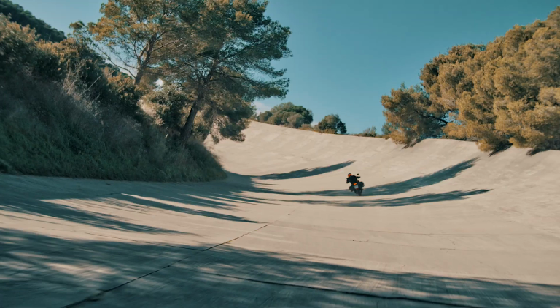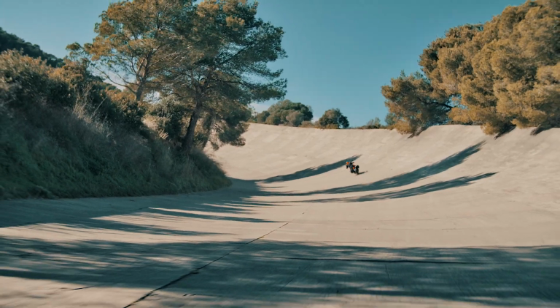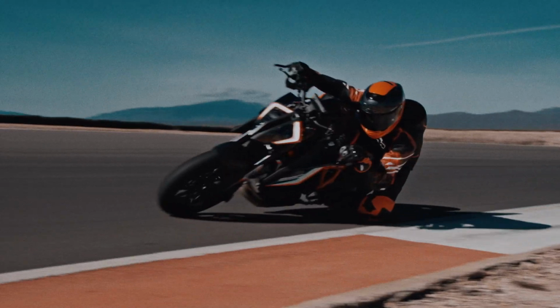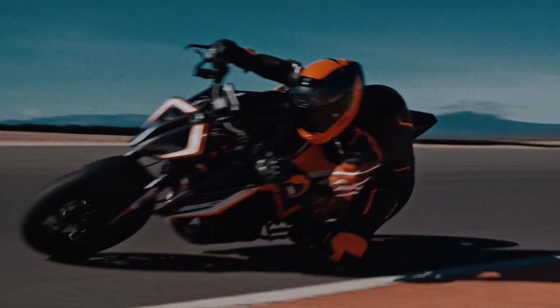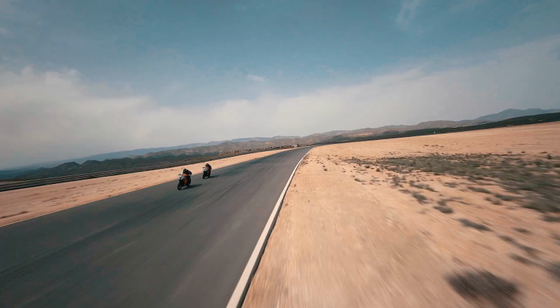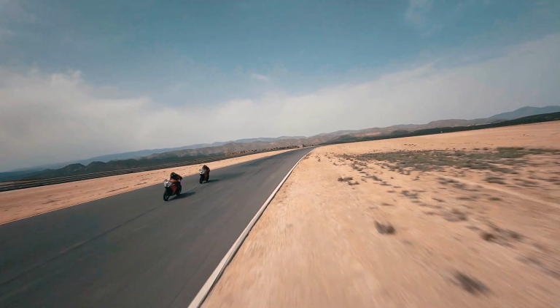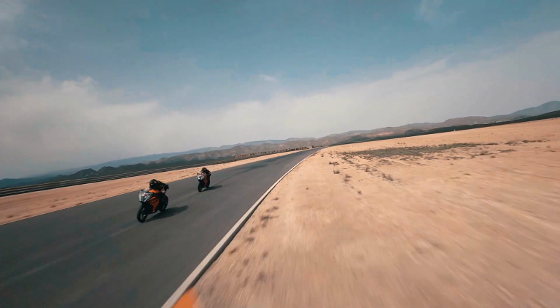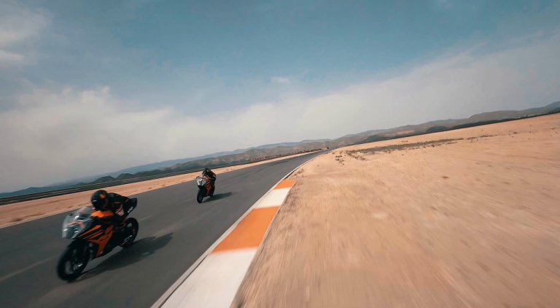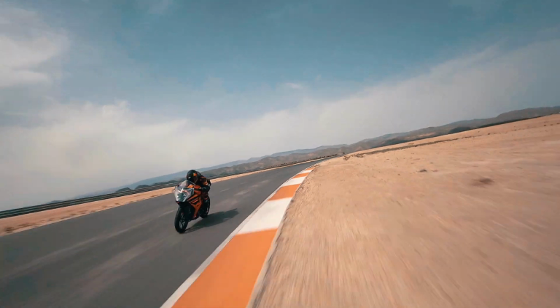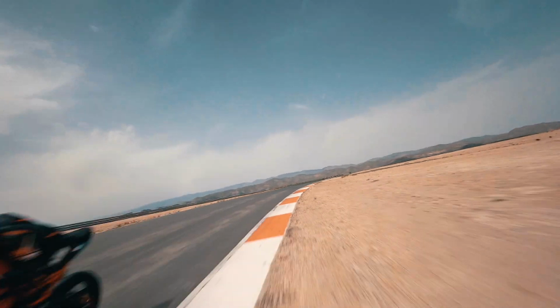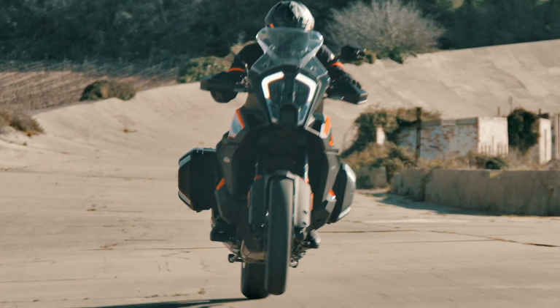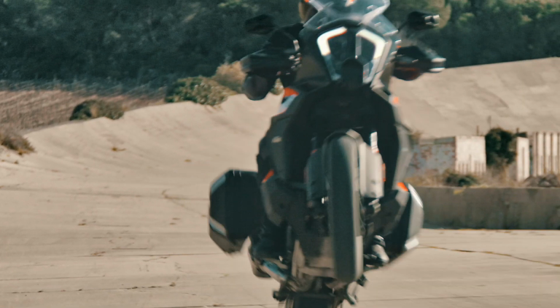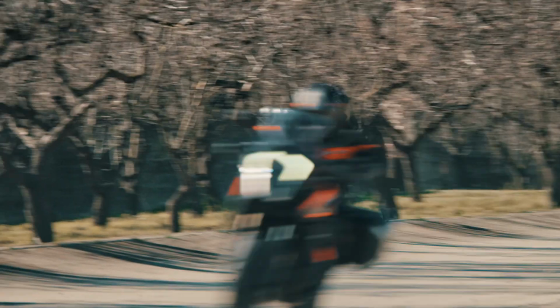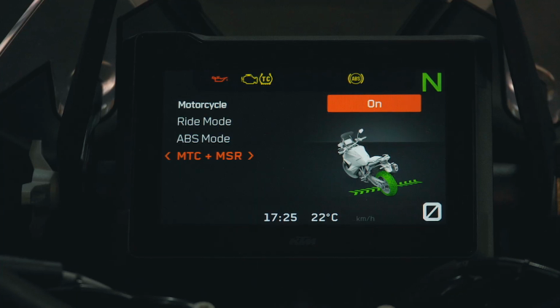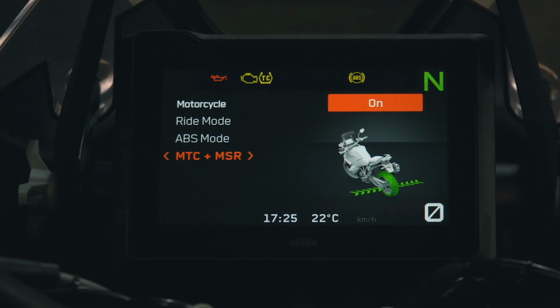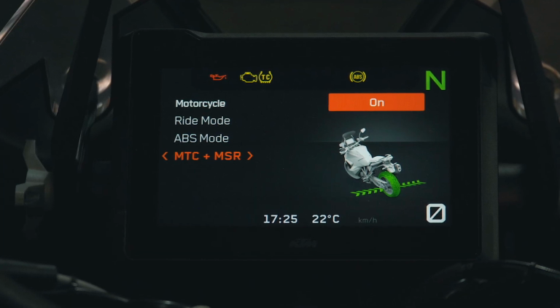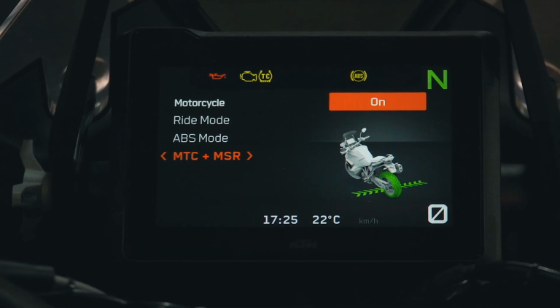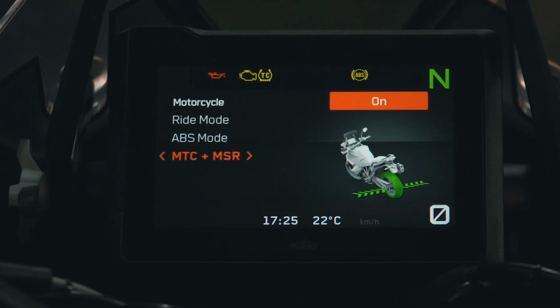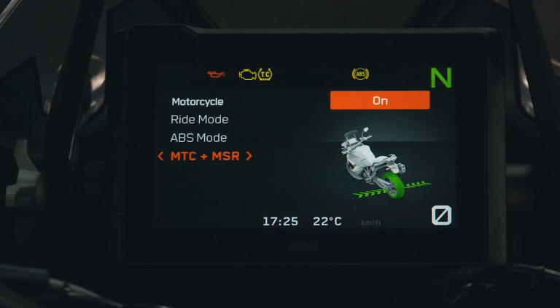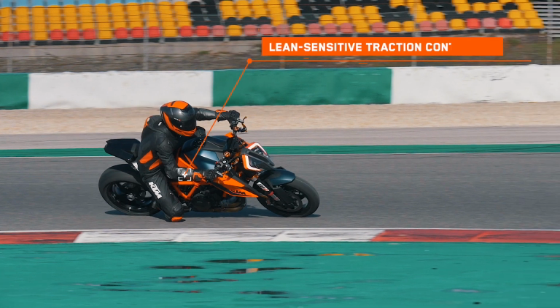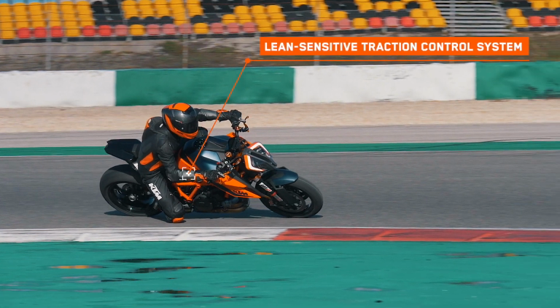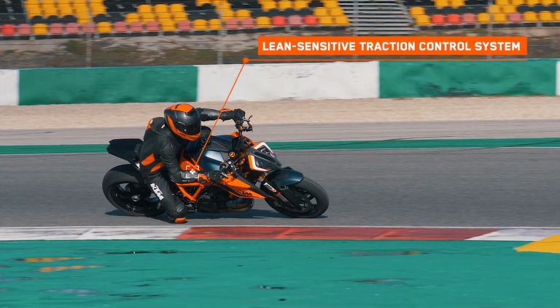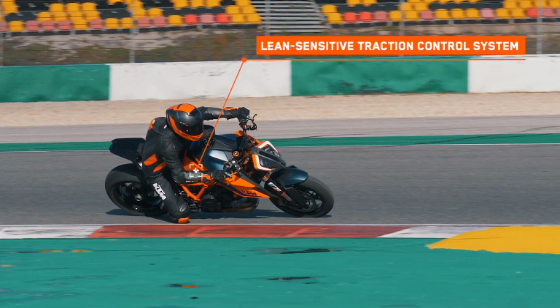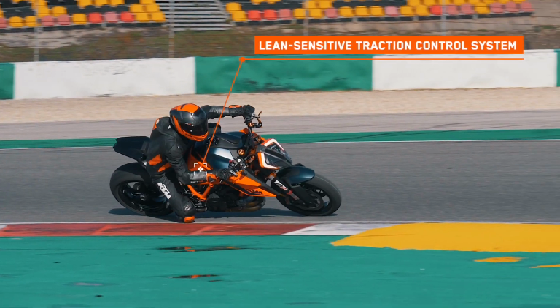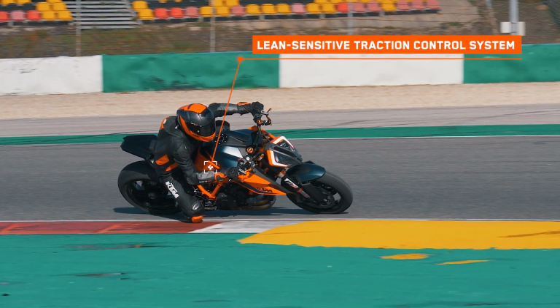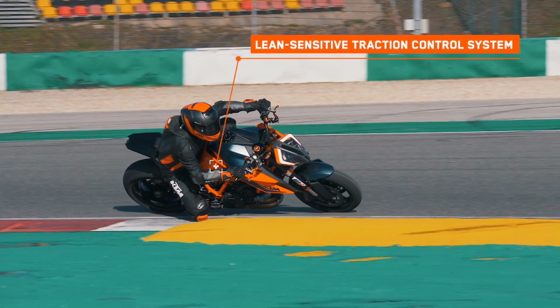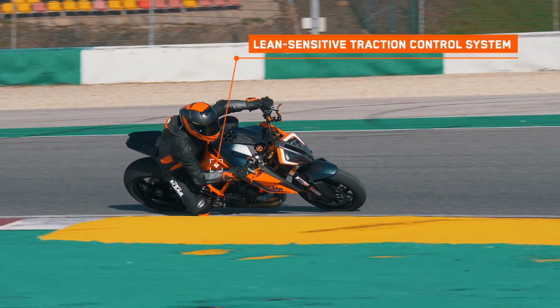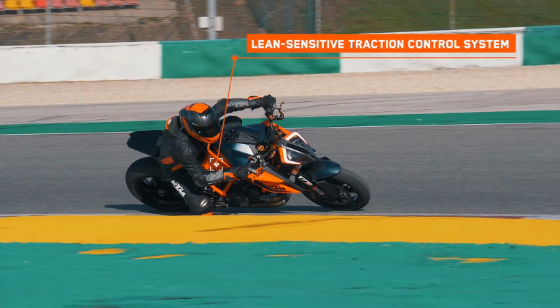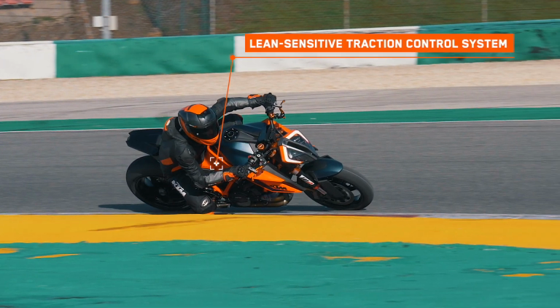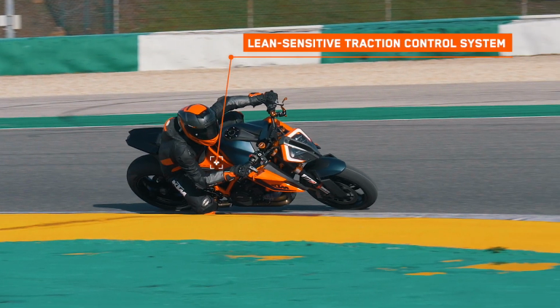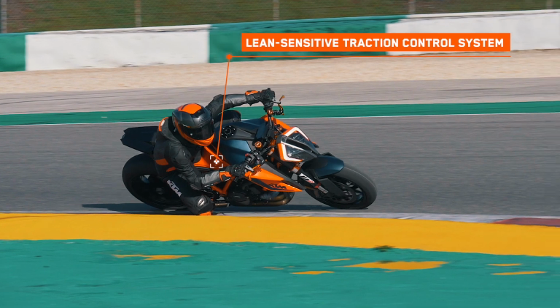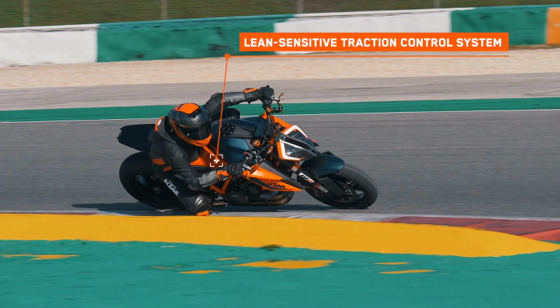A regular and proven feature on KTM Street motorcycles, Motorcycle Traction Control, or MTC, is a lean-sensitive traction control system that reacts immediately when it senses a disruption in traction.